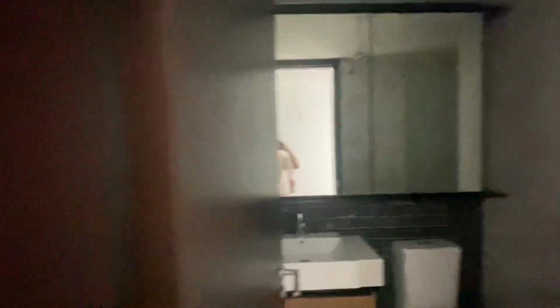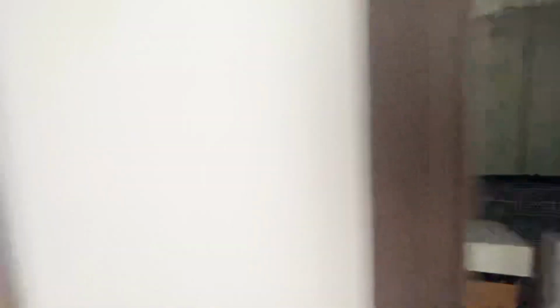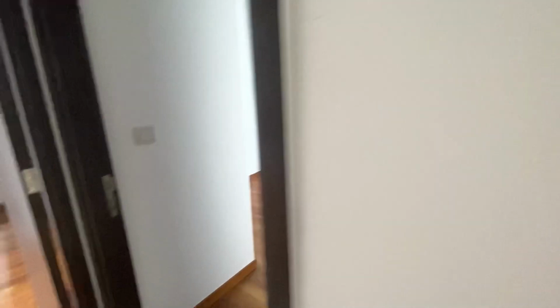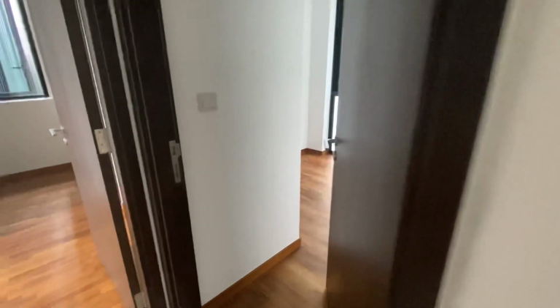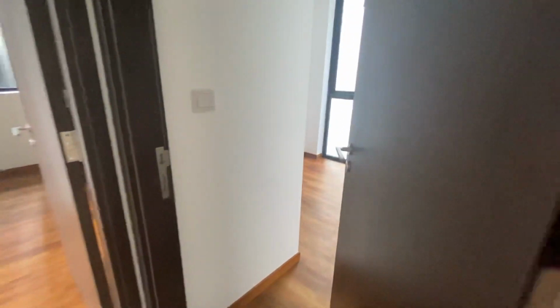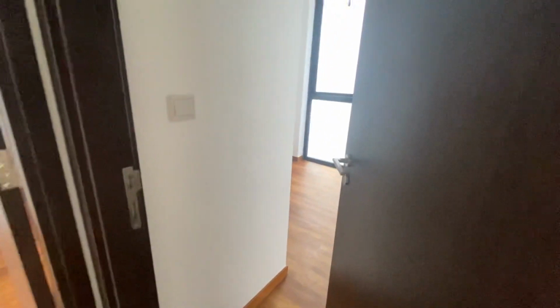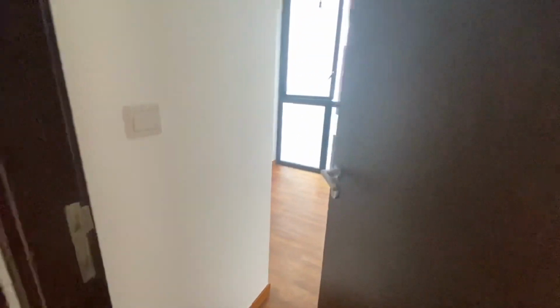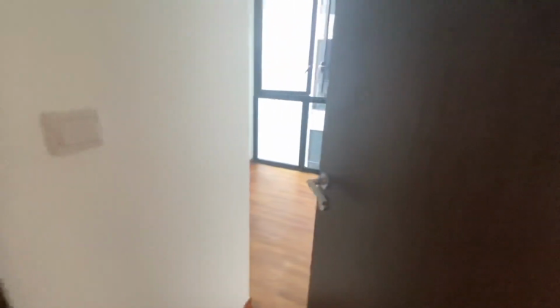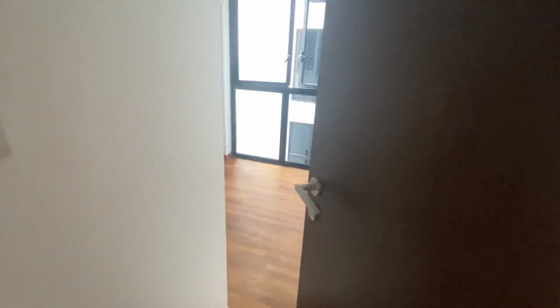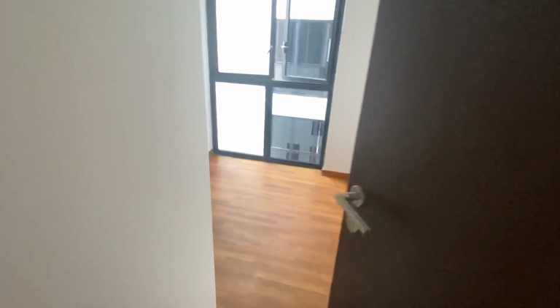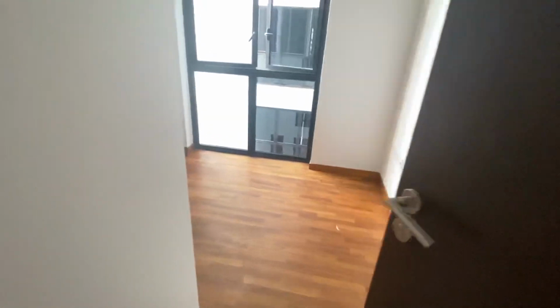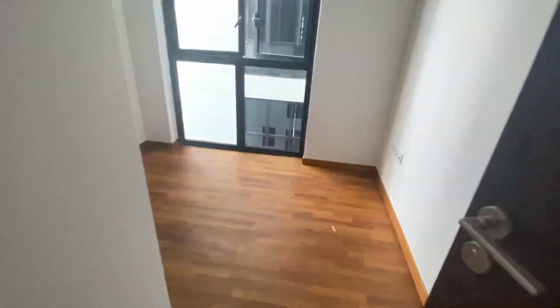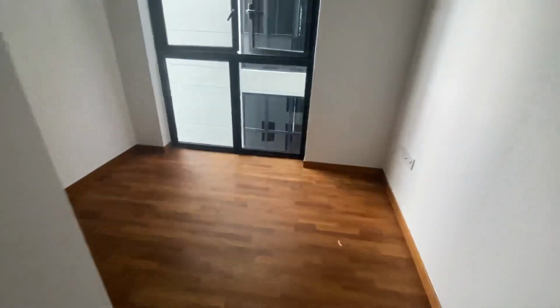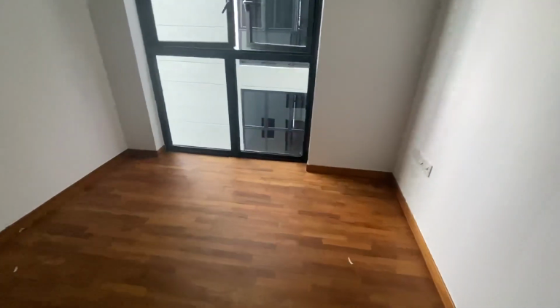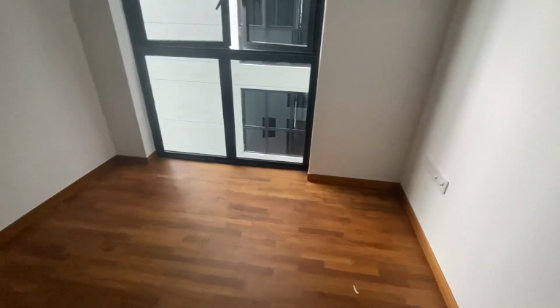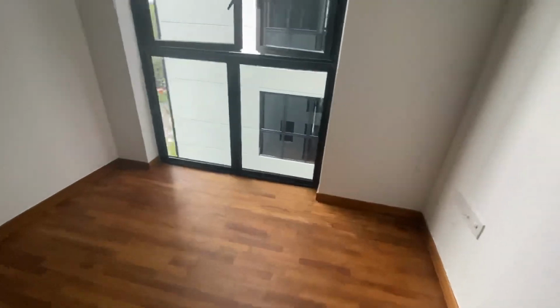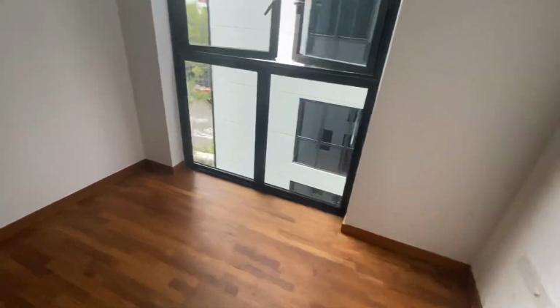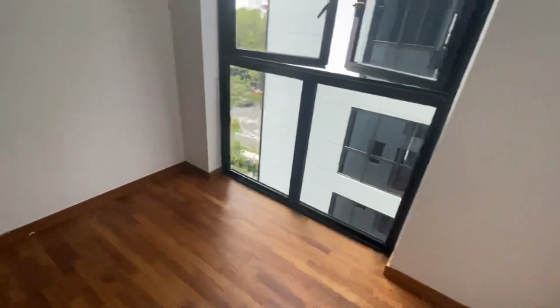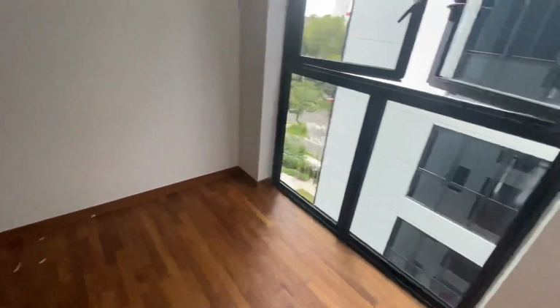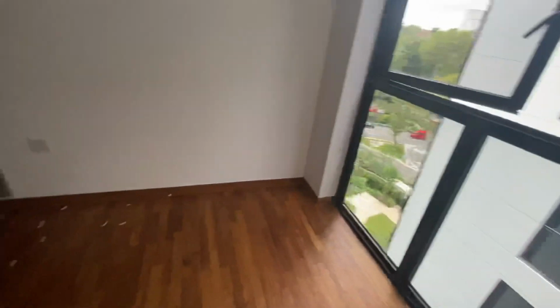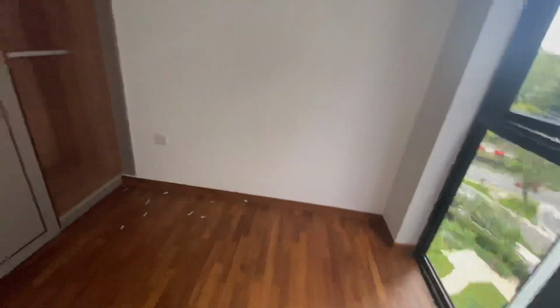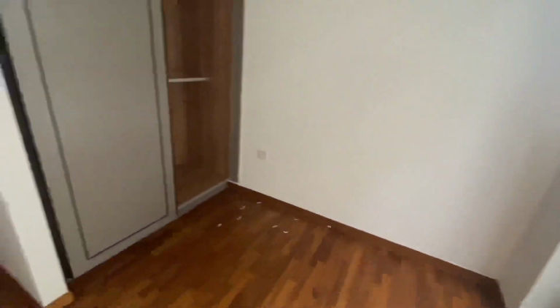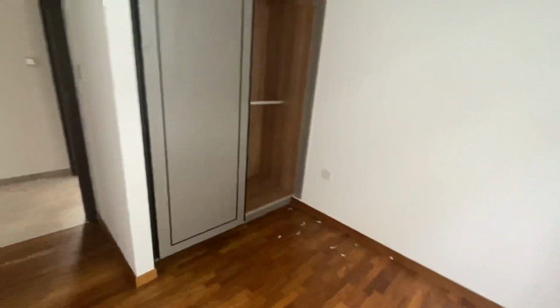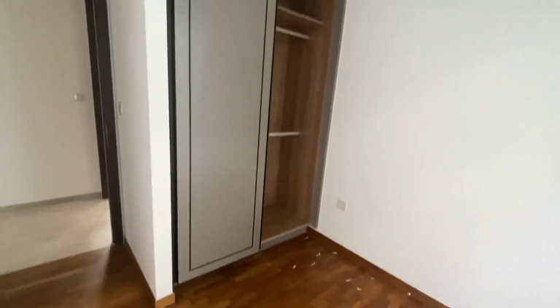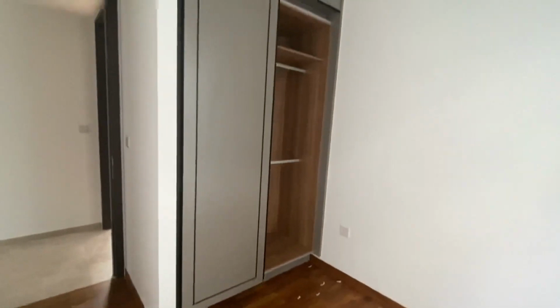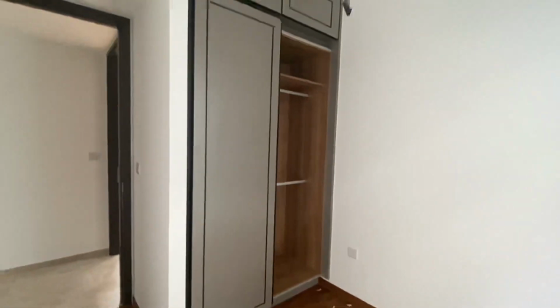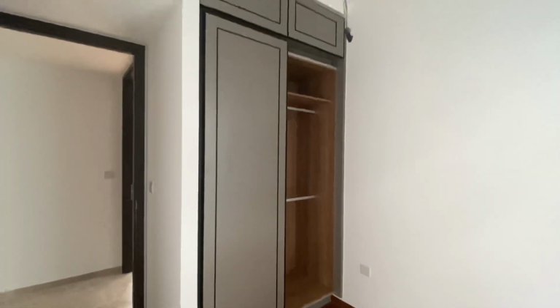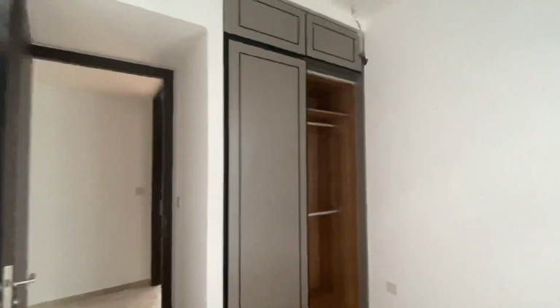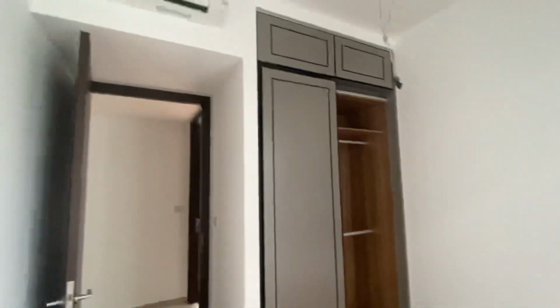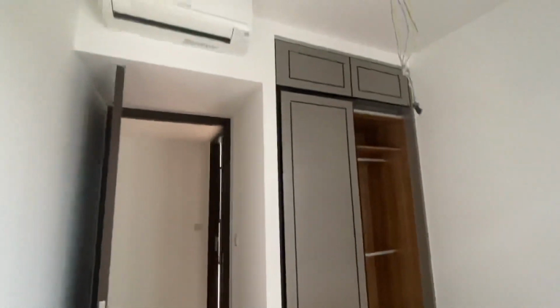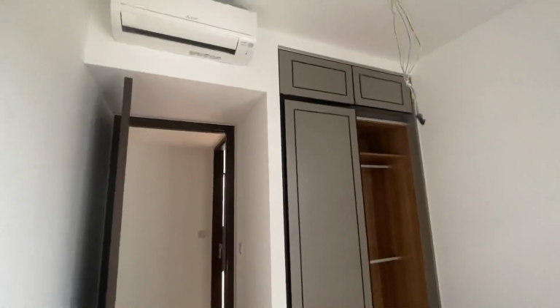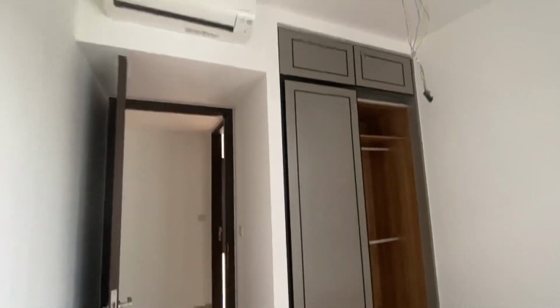This is the other common room. All the common rooms can fit a queen-size bed and a wall wardrobe.